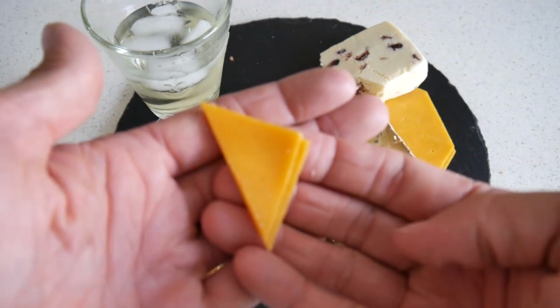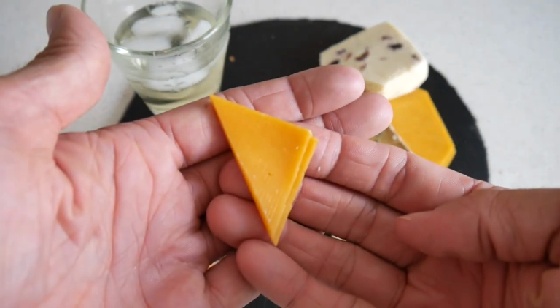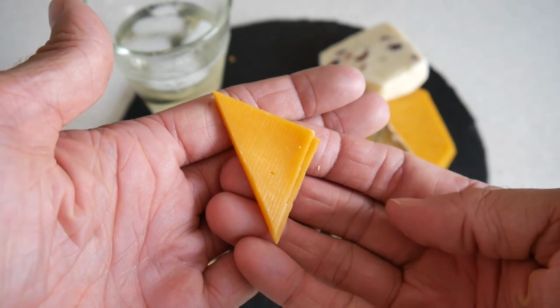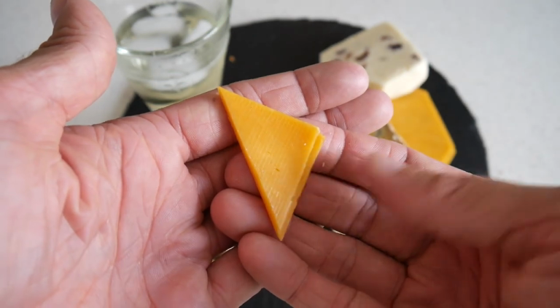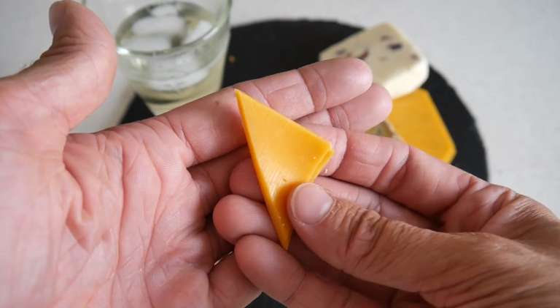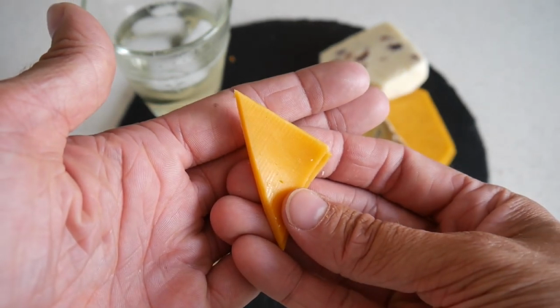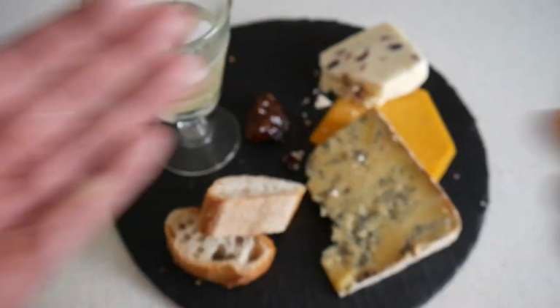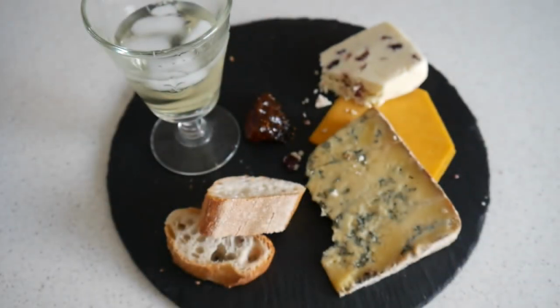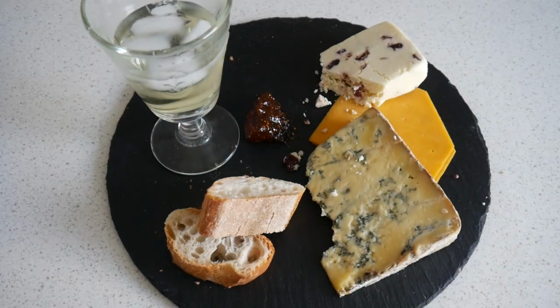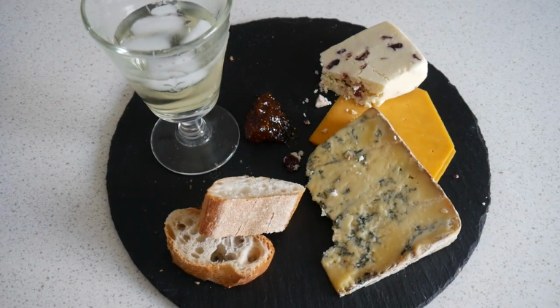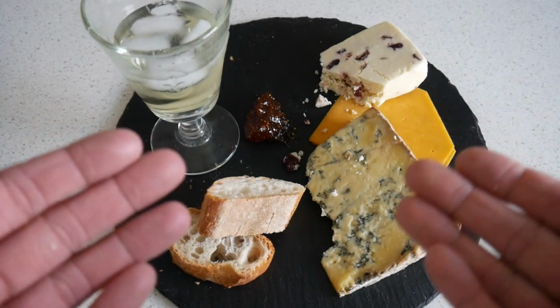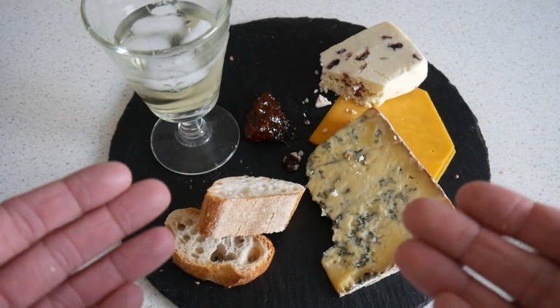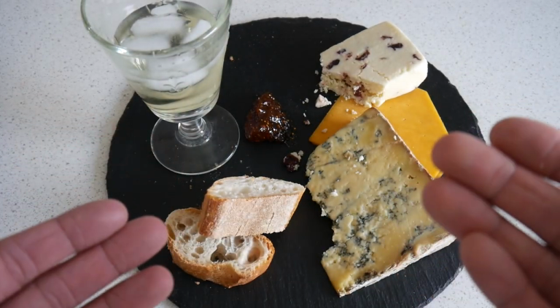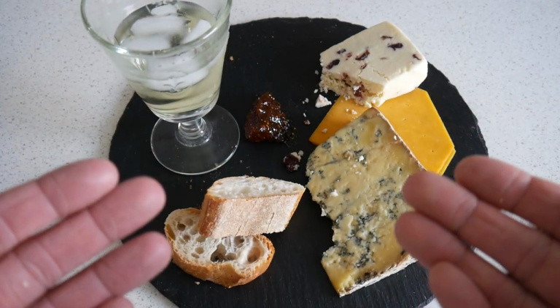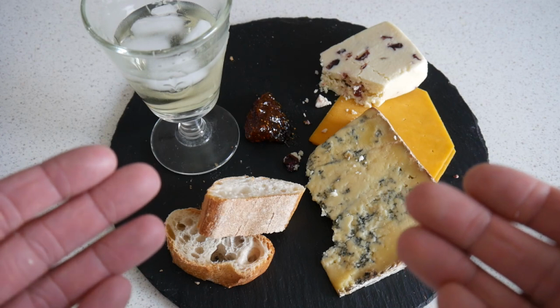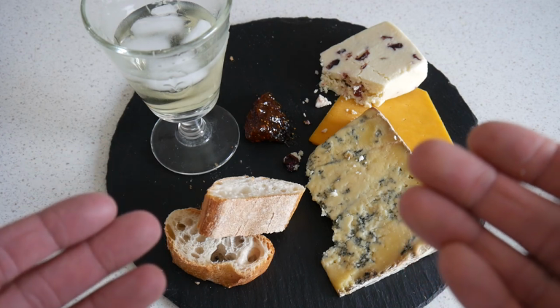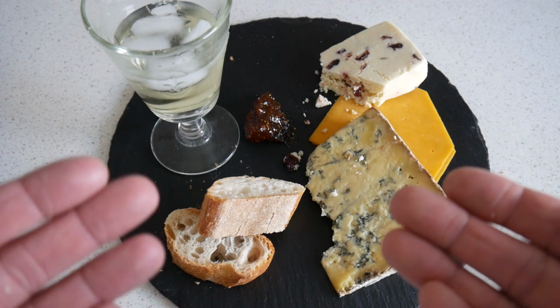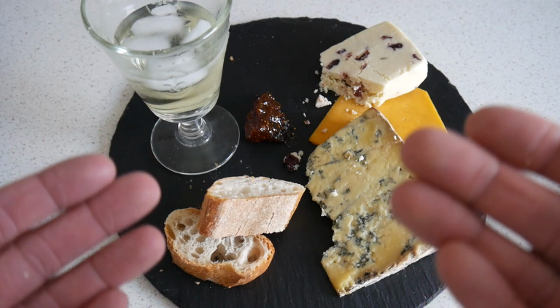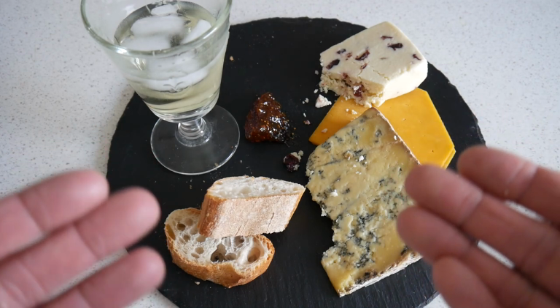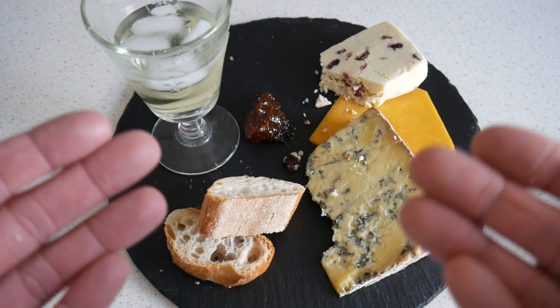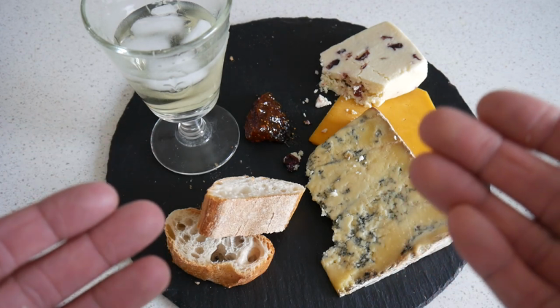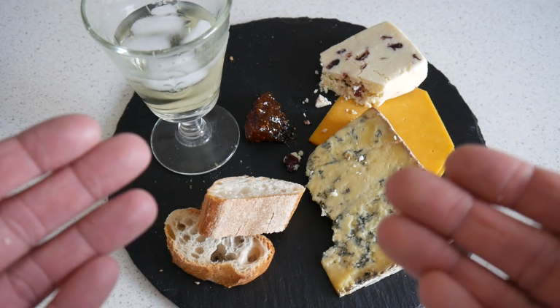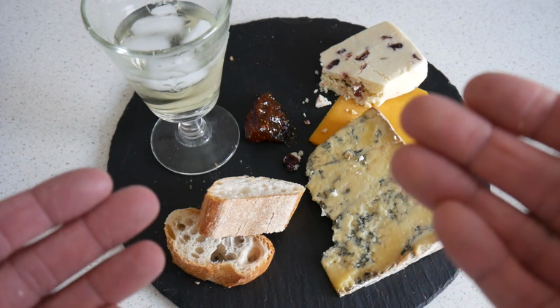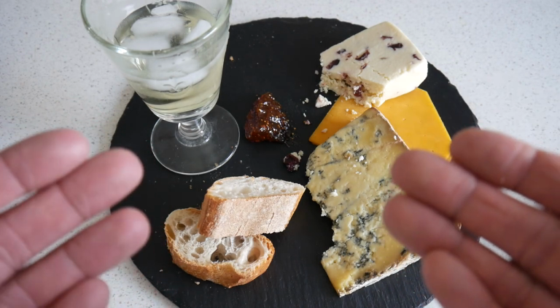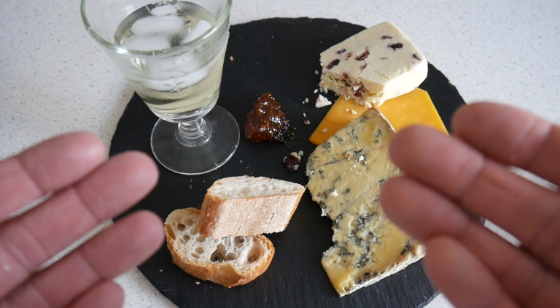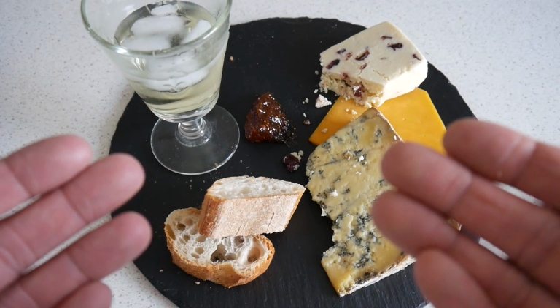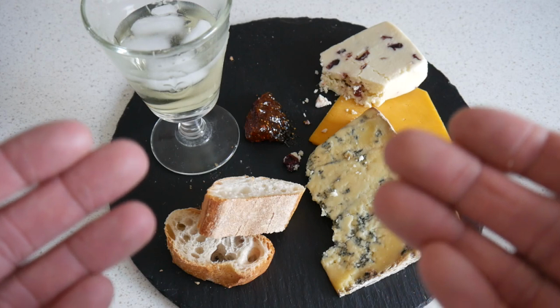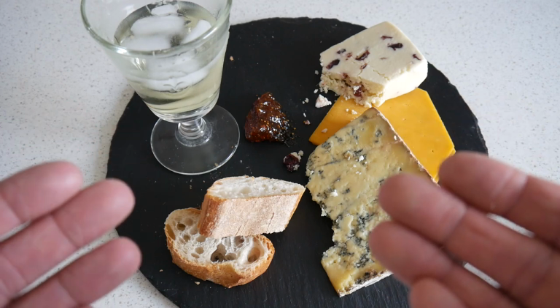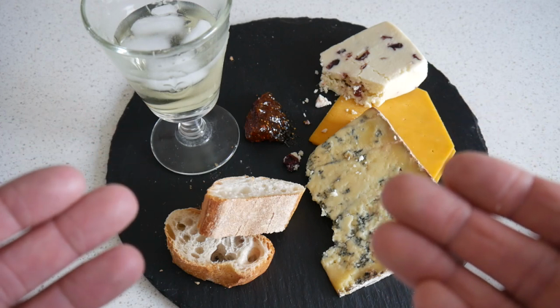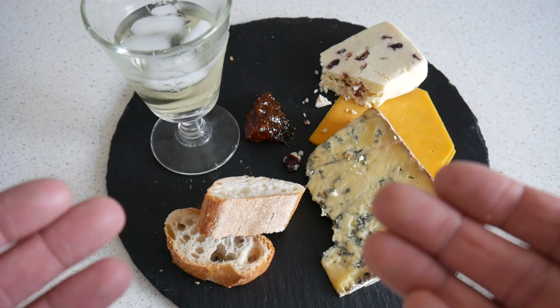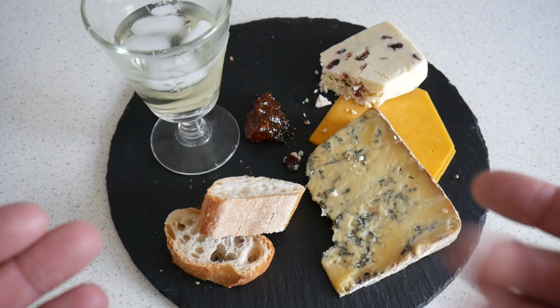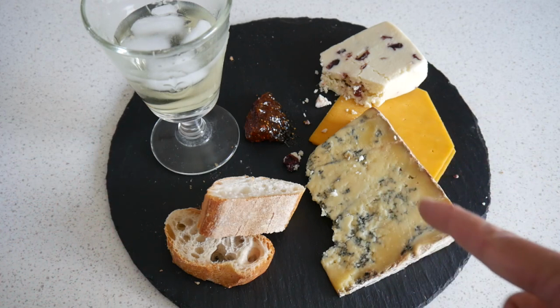Let's try the next one. This one, very very simple. Very nice. Strong flavor. Amazing.